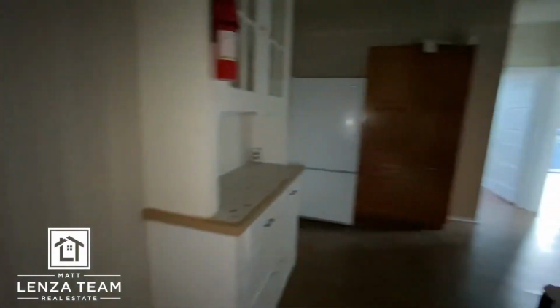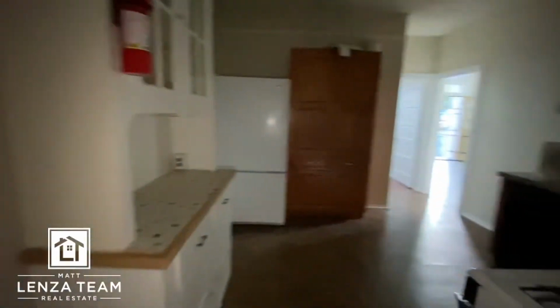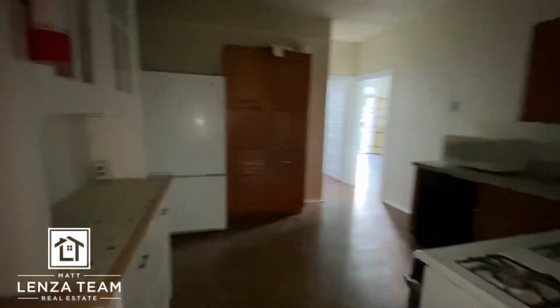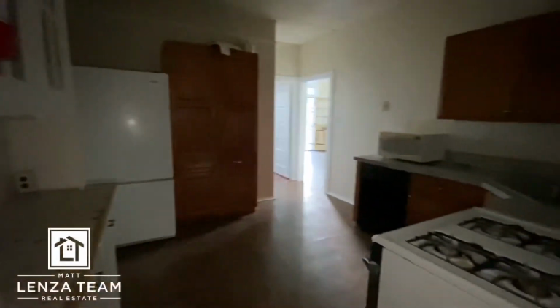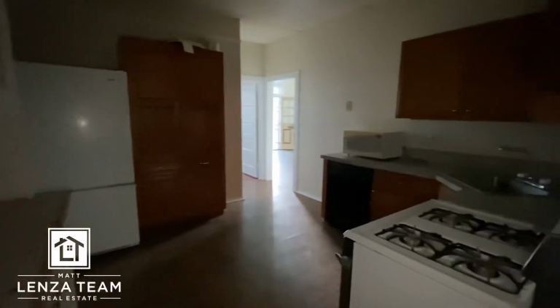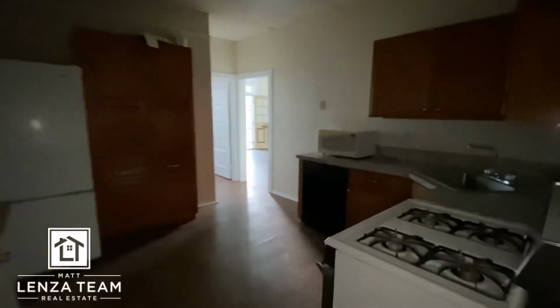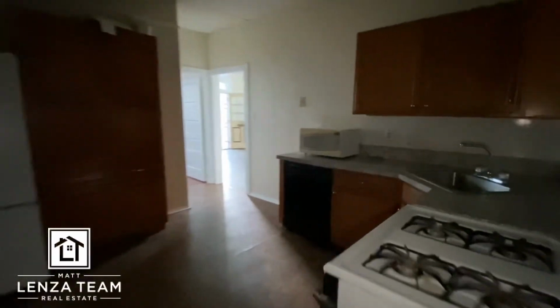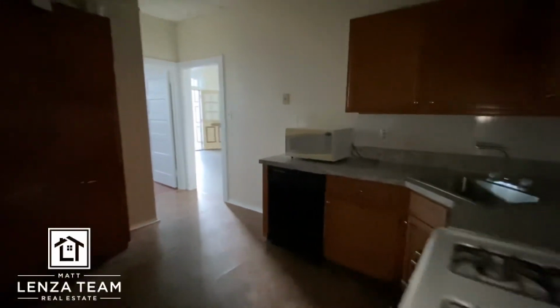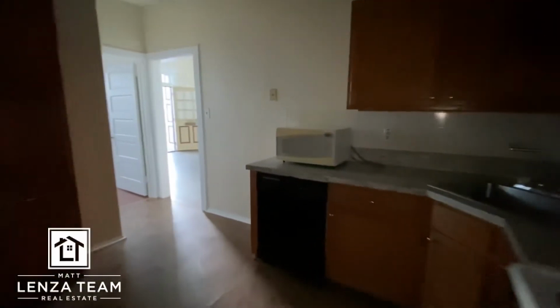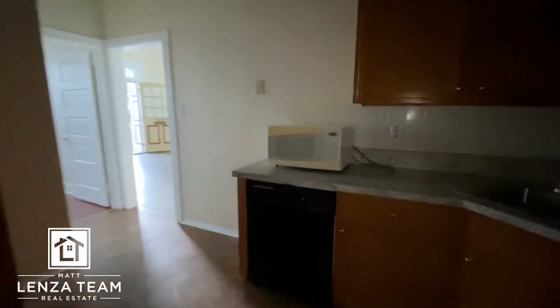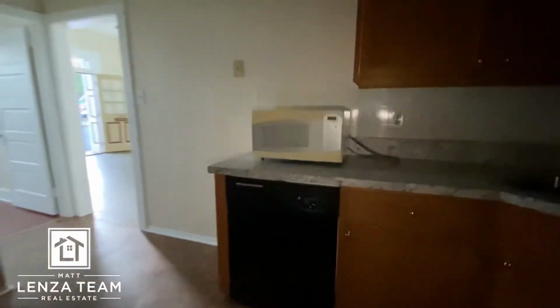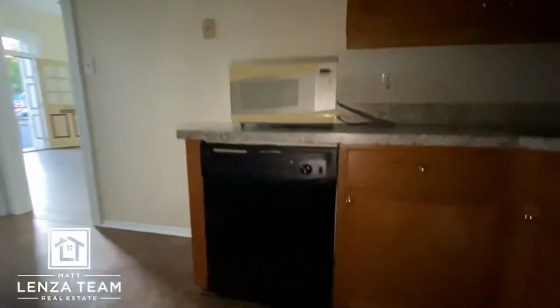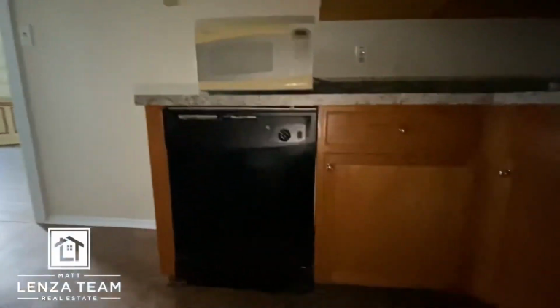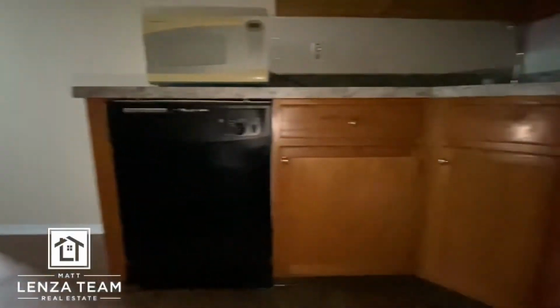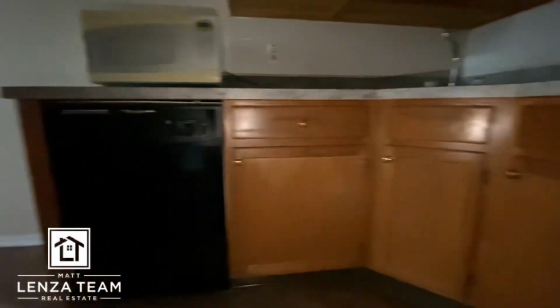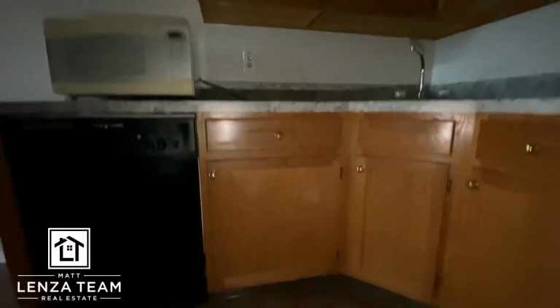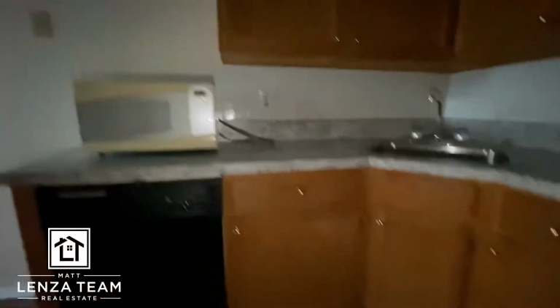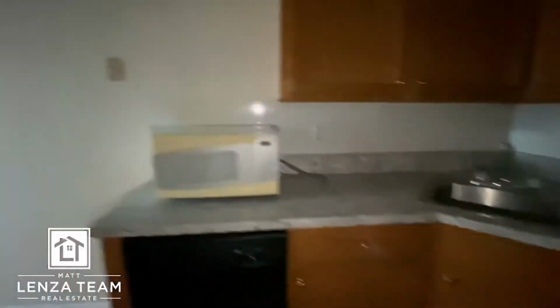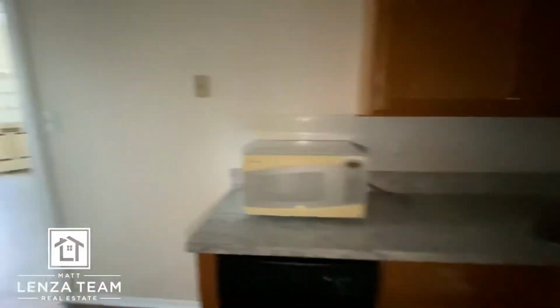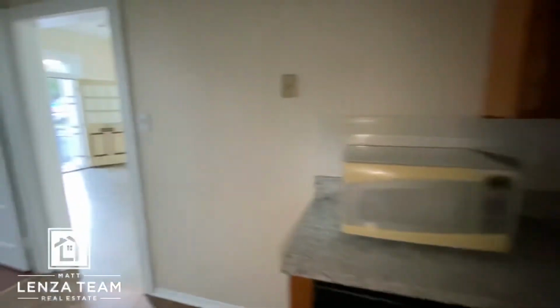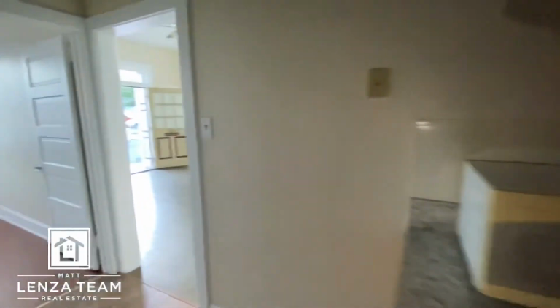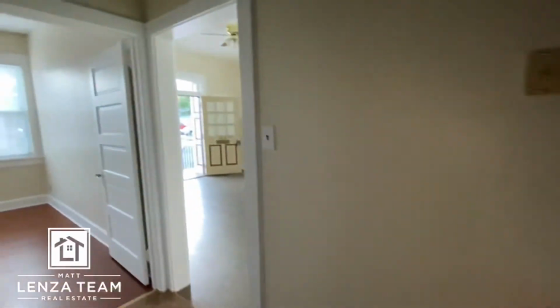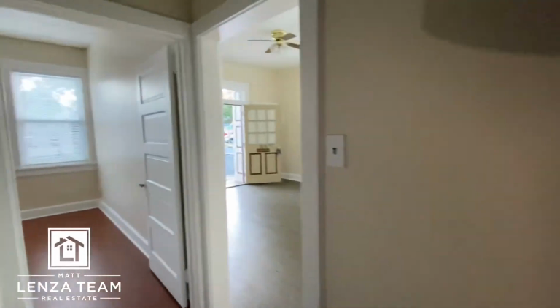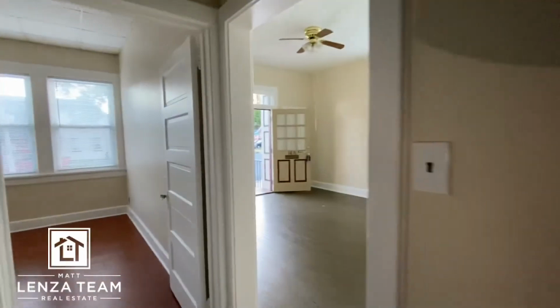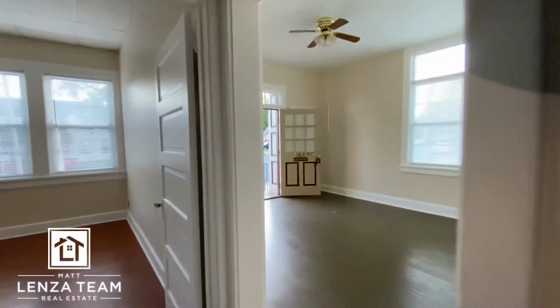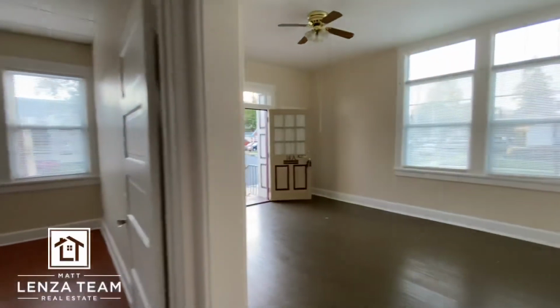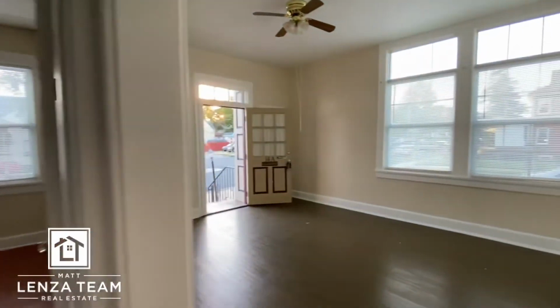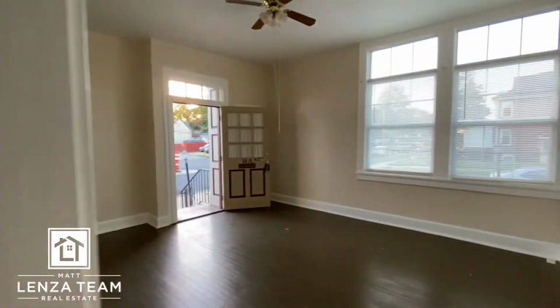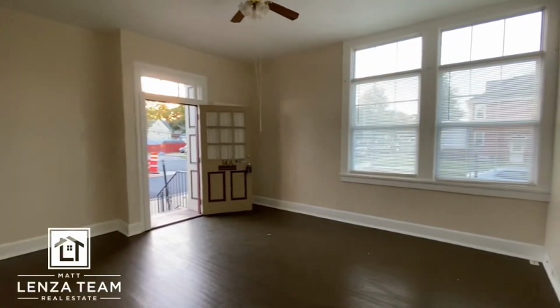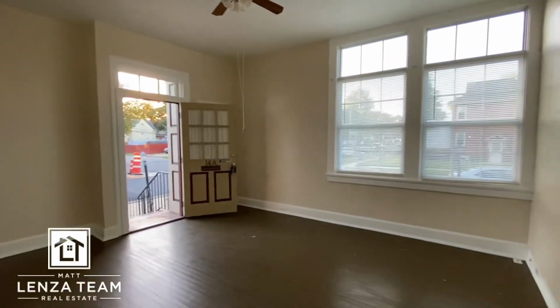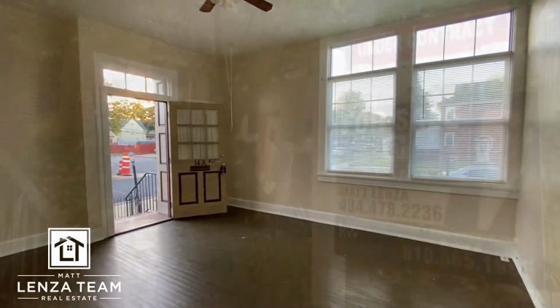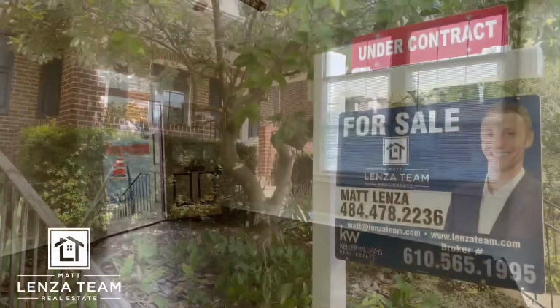Spin you around — see that kitchen, see the cabinets, there's a dishwasher here. Did a great job cleaning this up. And then here's the front room, so I'll leave you right there.